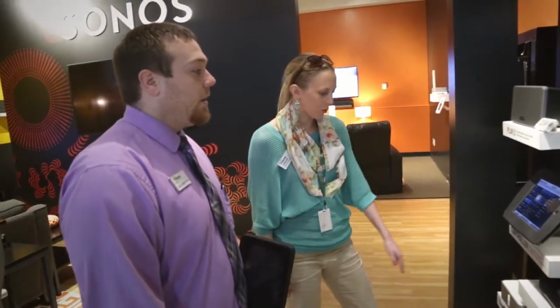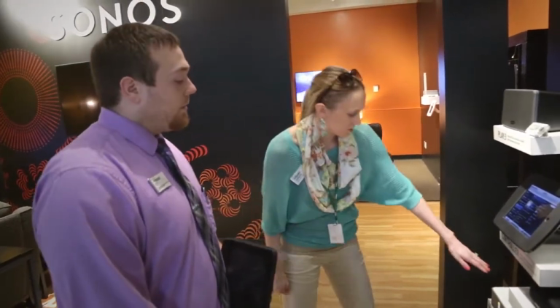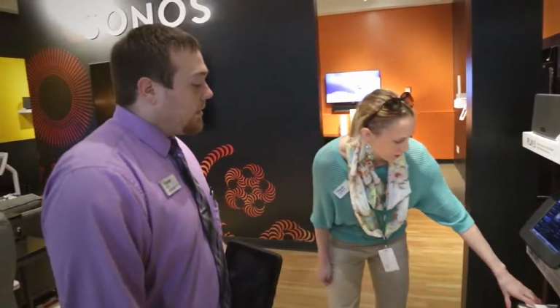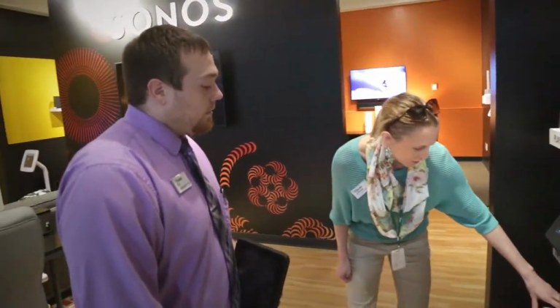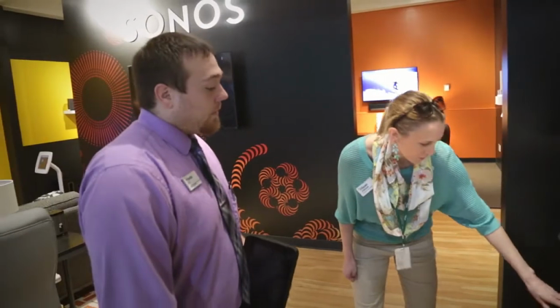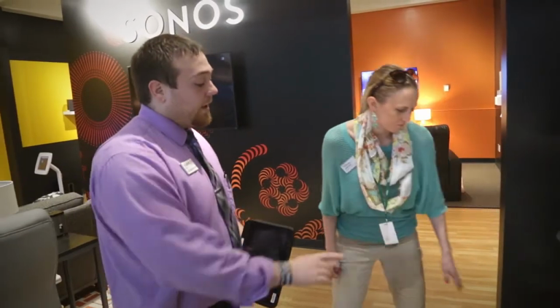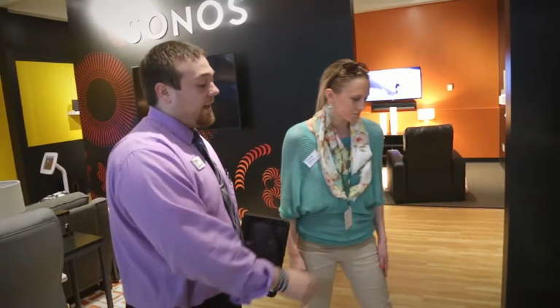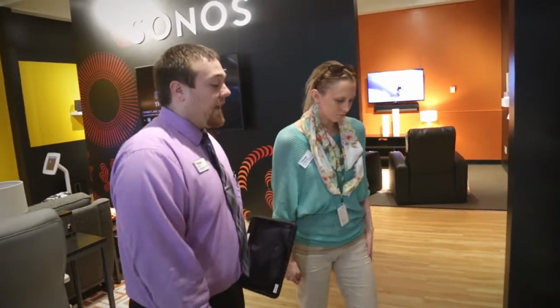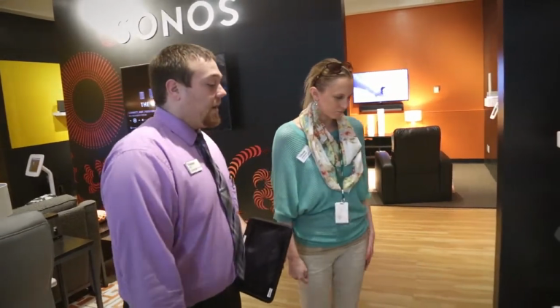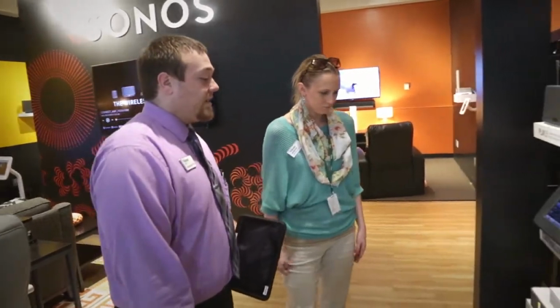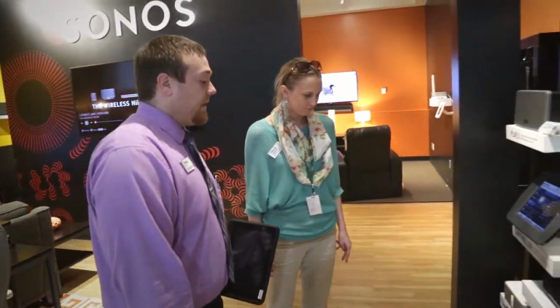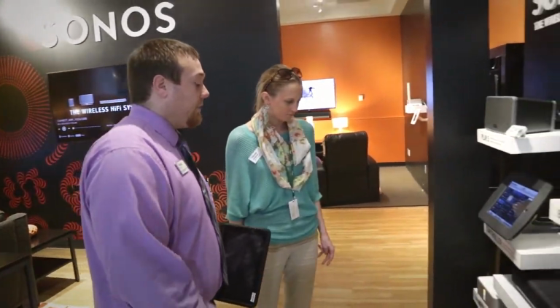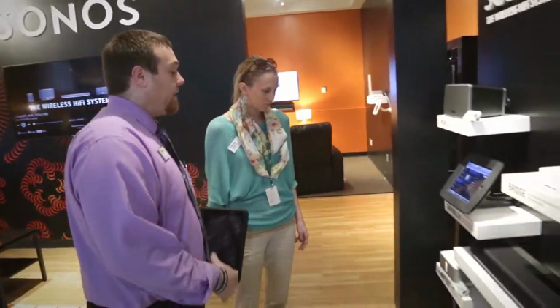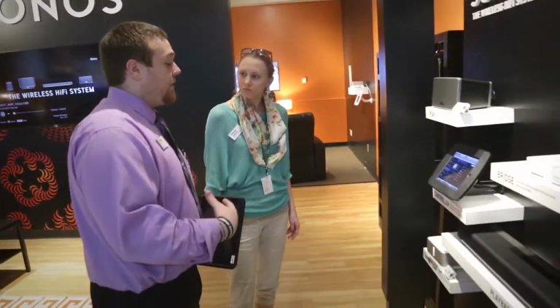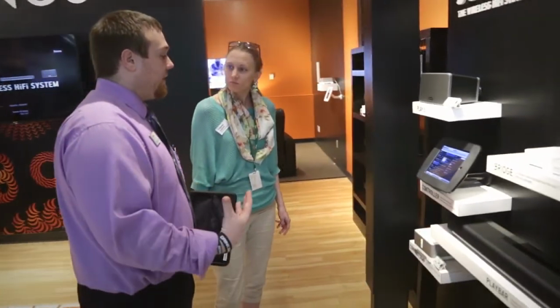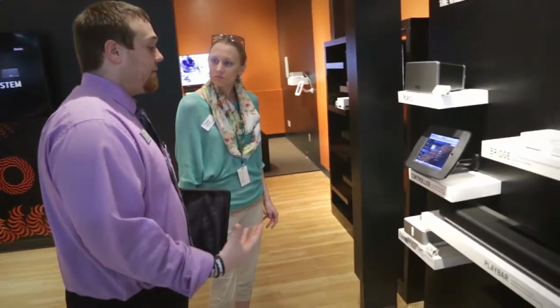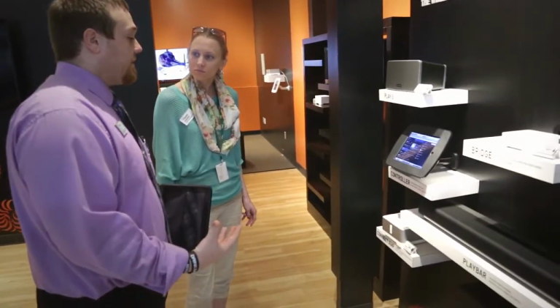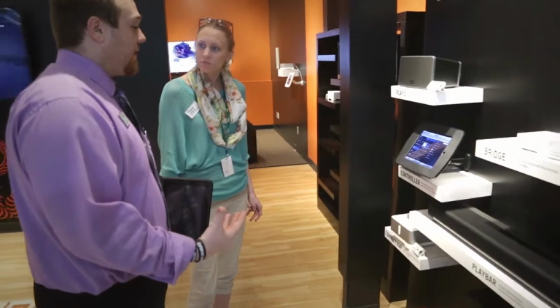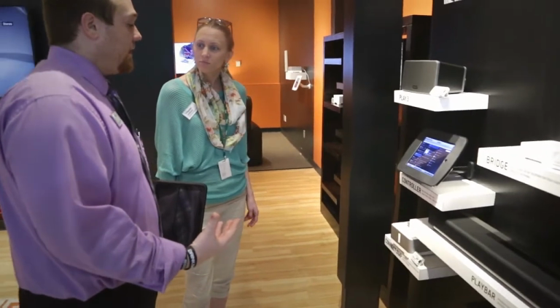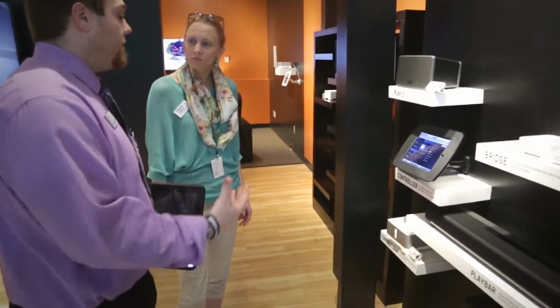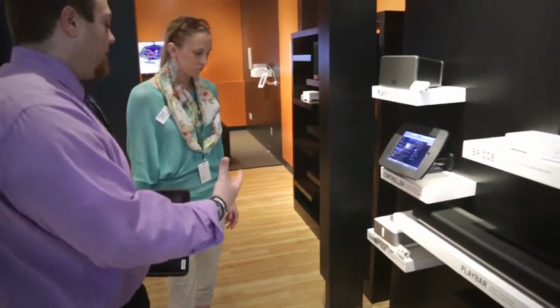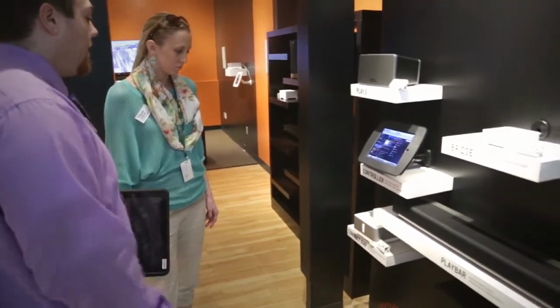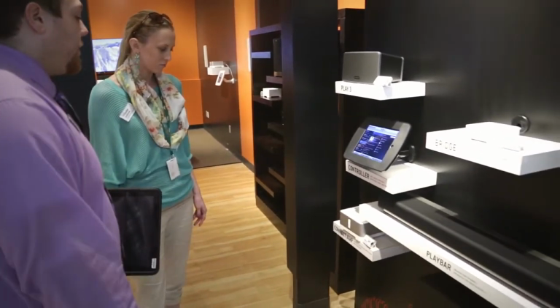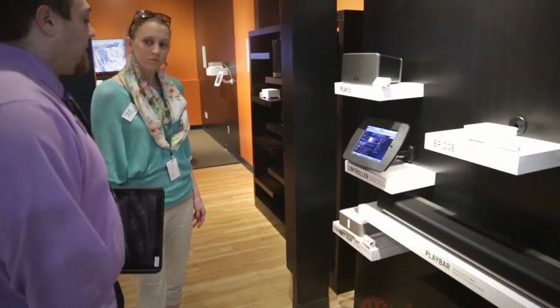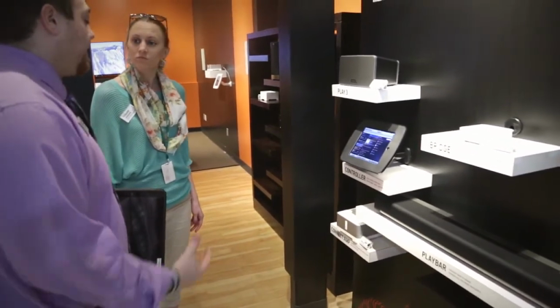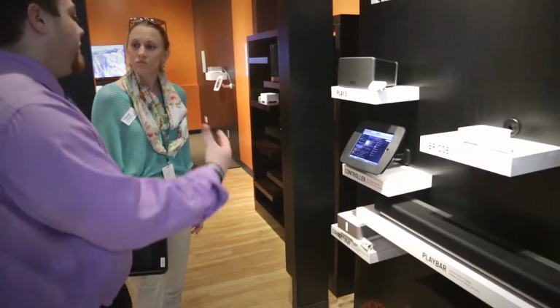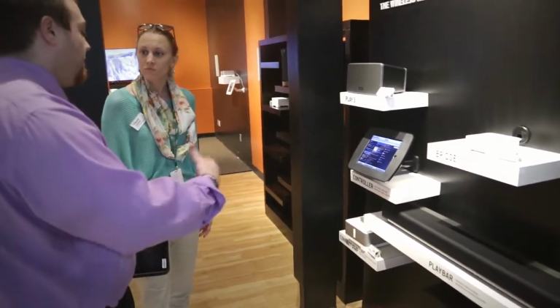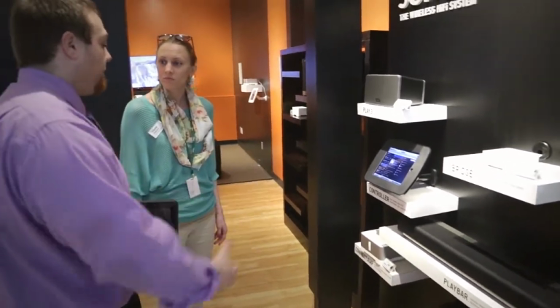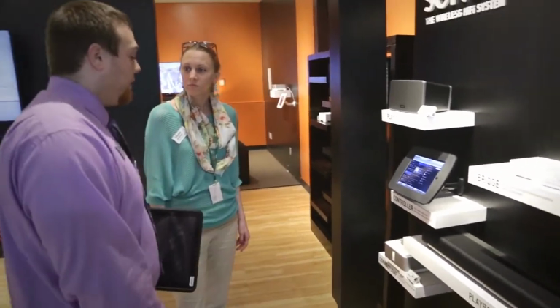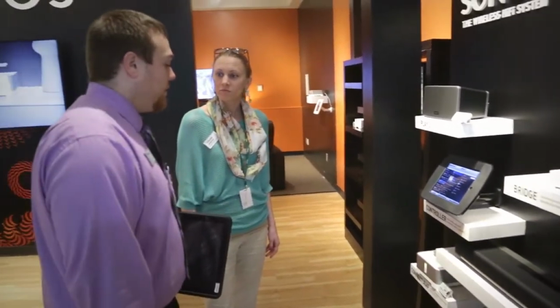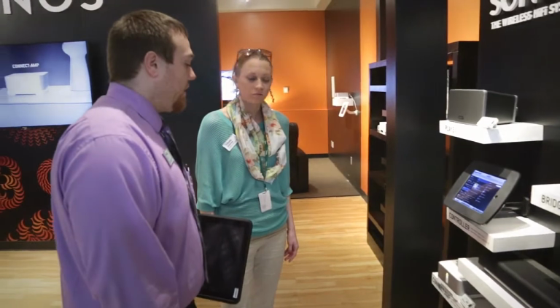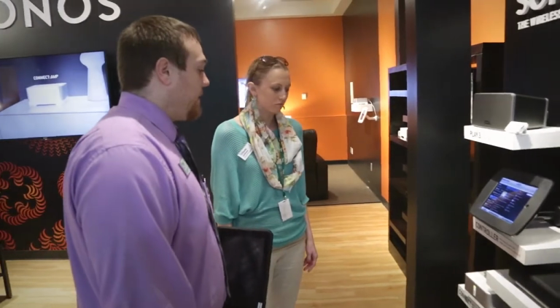What about this little guy down here? The Connect Amp has a built-in amplifier, so if you have existing bookshelf speakers that you'd like to use, you can hook those up to it and get the same app control as you do with all the other speakers.